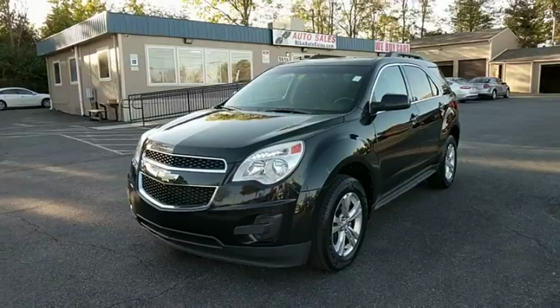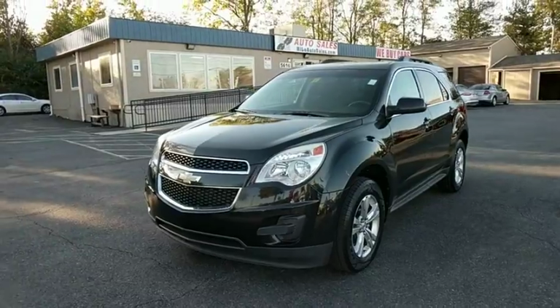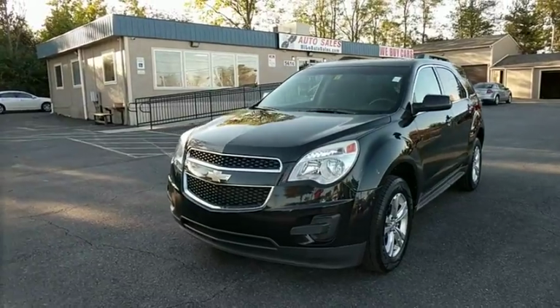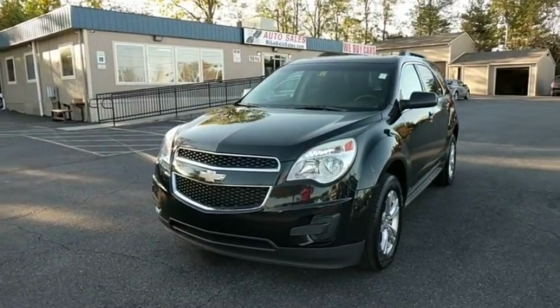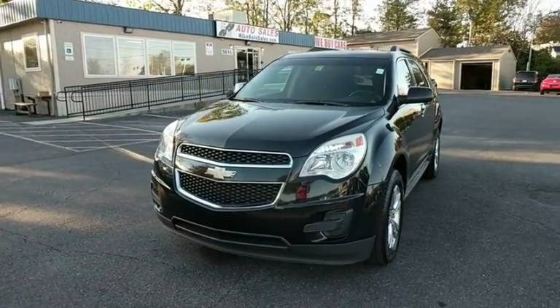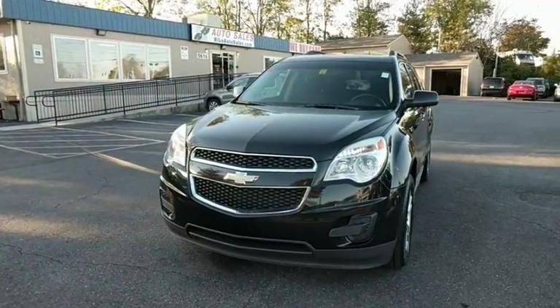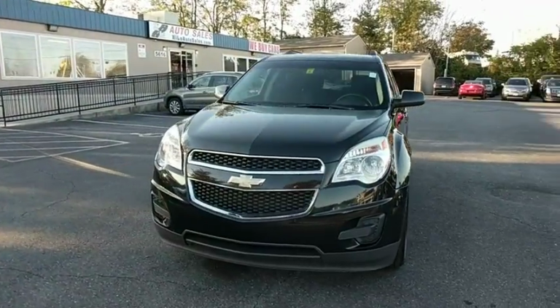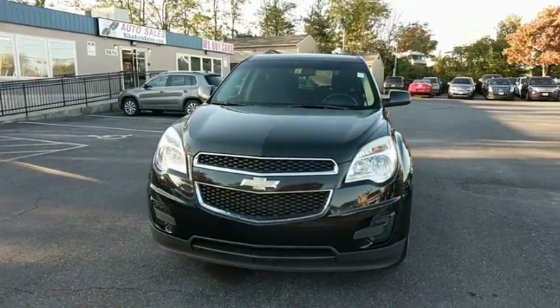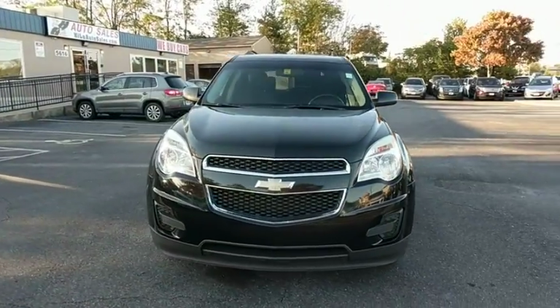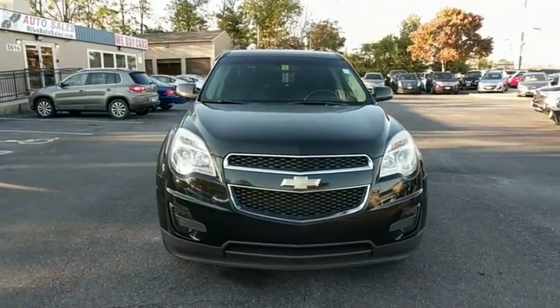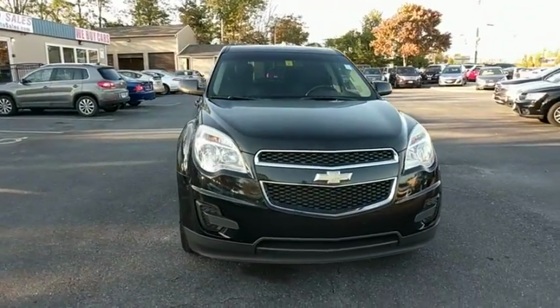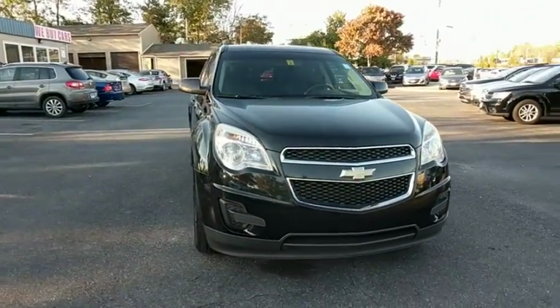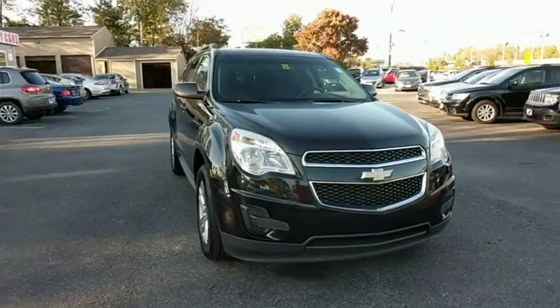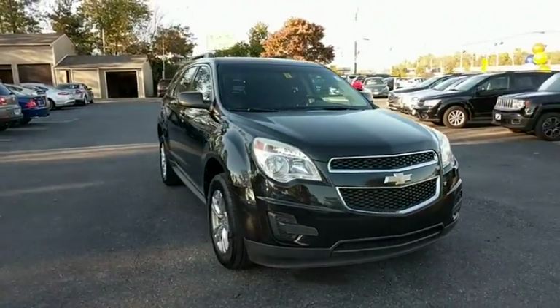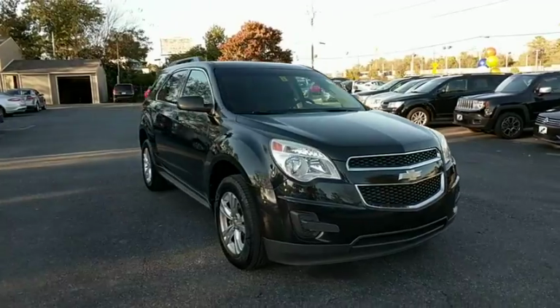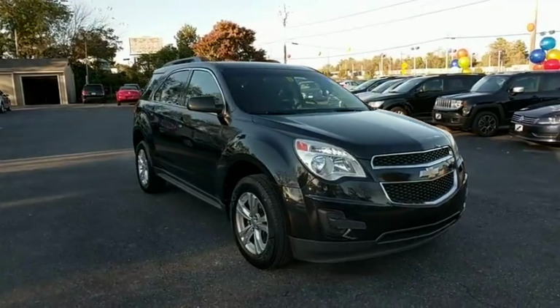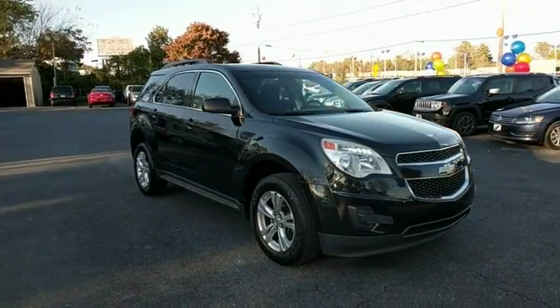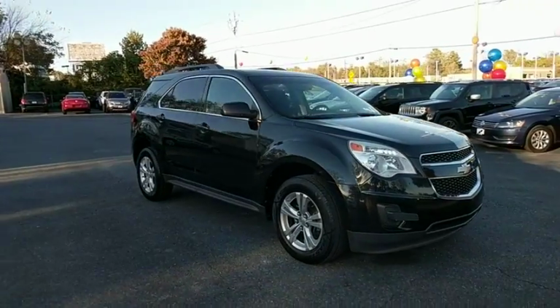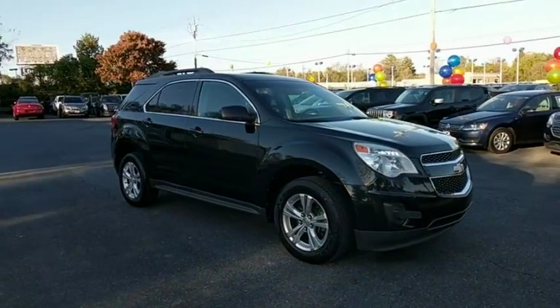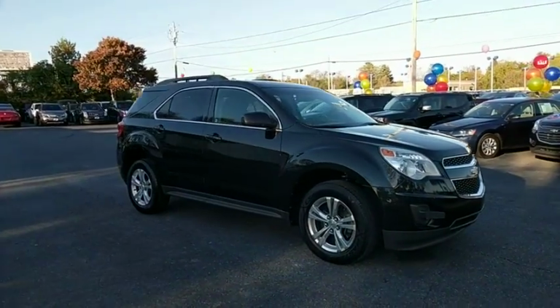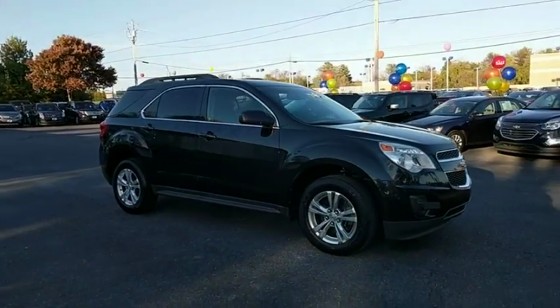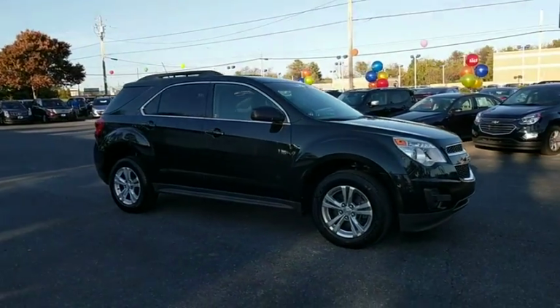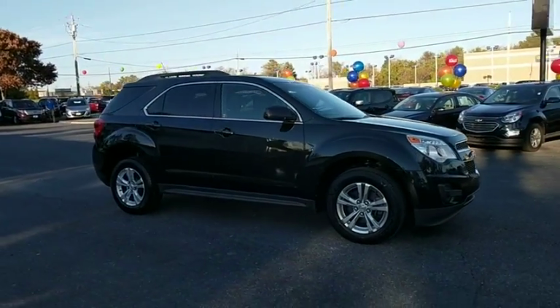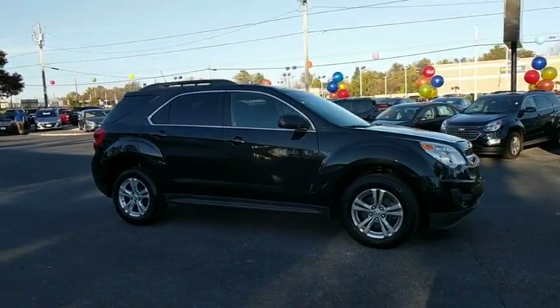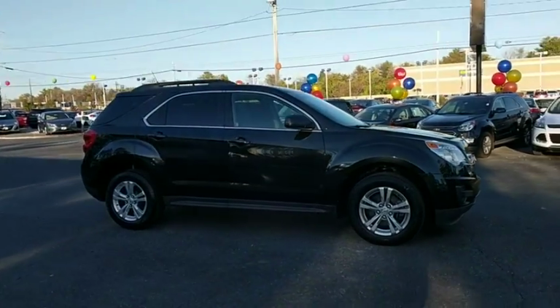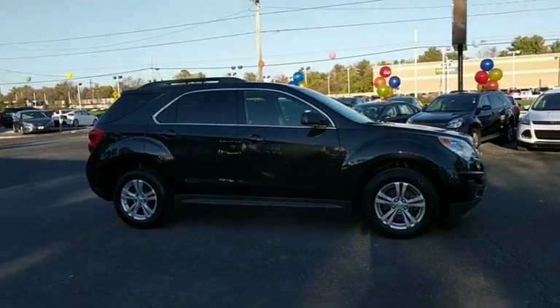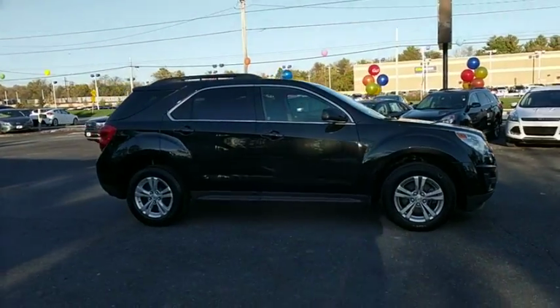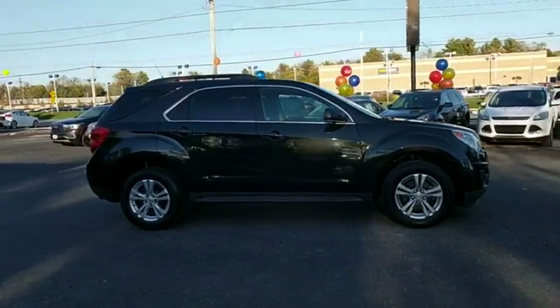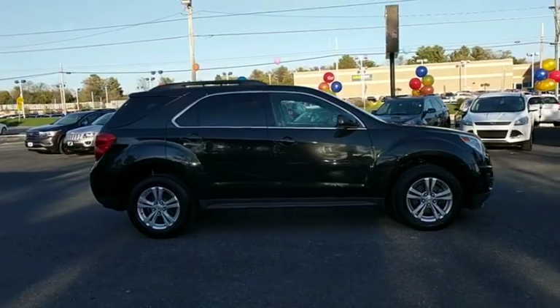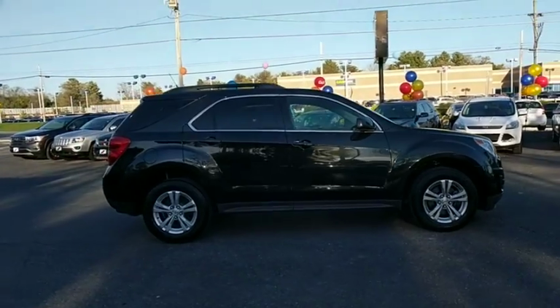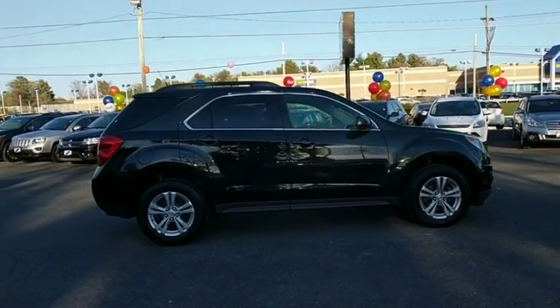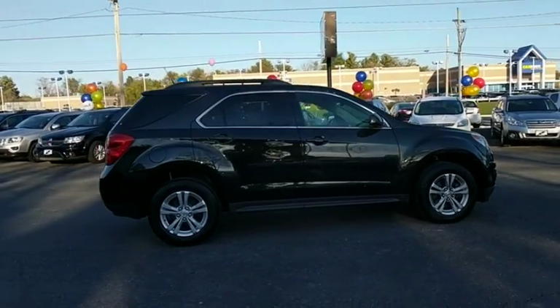2011 Chevrolet Equinox. Fuel efficiency, safety, and value equals the Chevy Equinox. This vehicle has less than 100,000 miles. Here are some of this vehicle's great options.